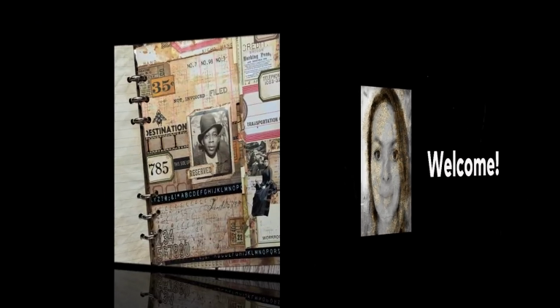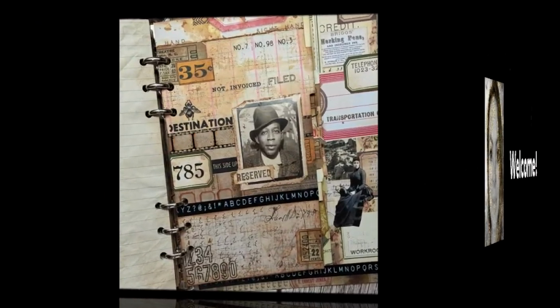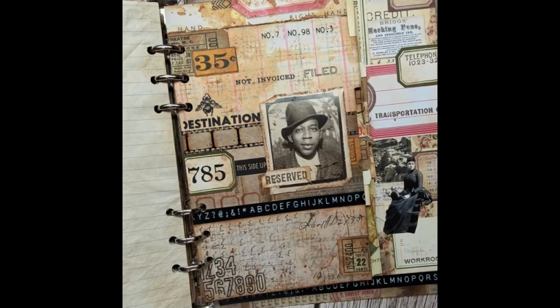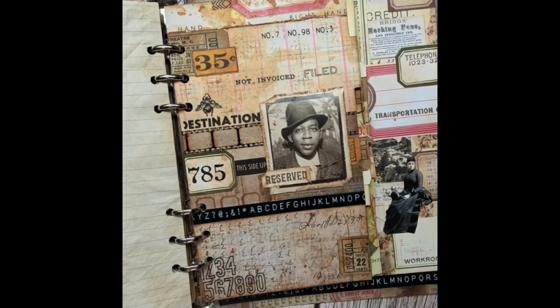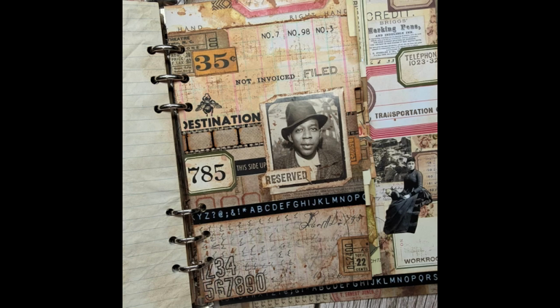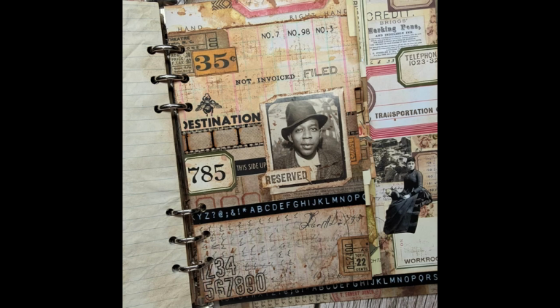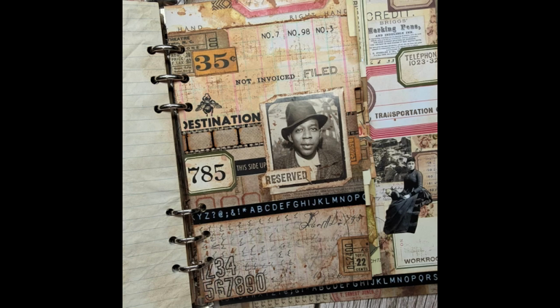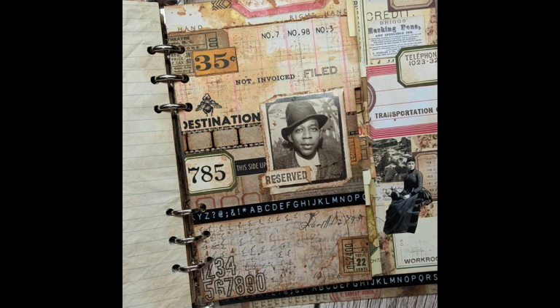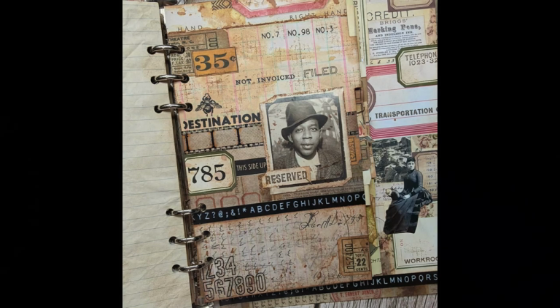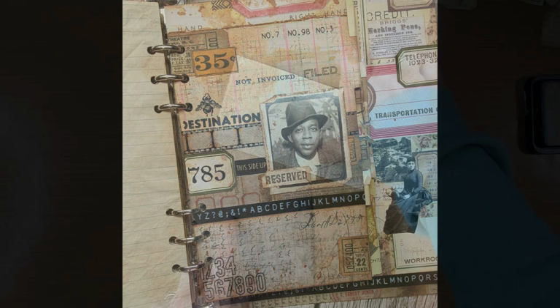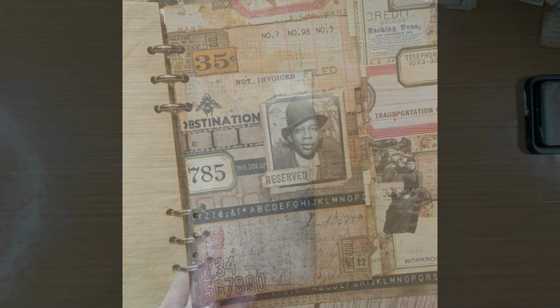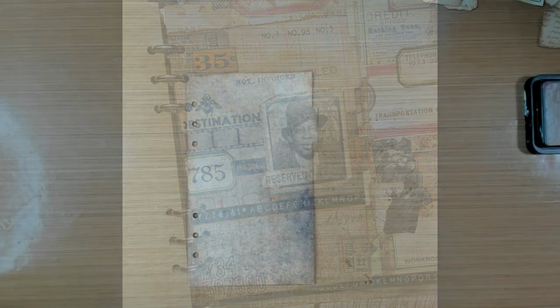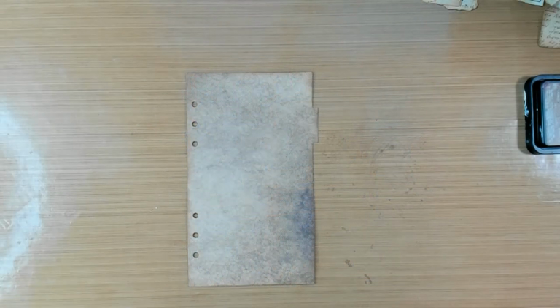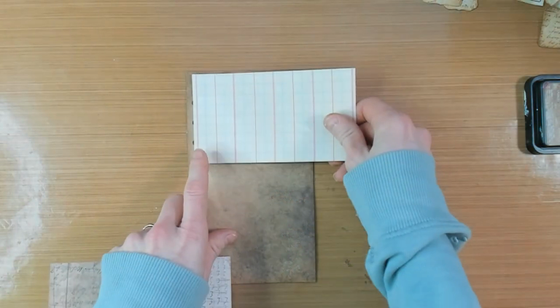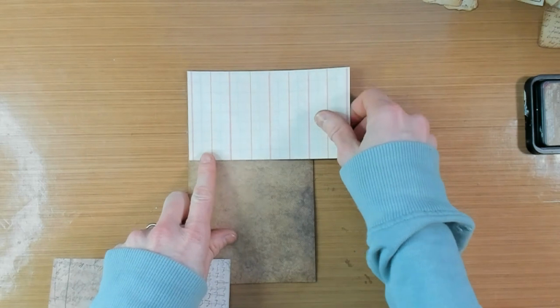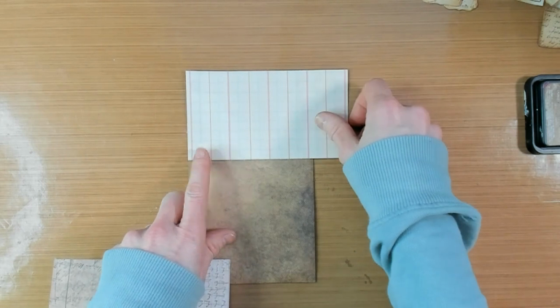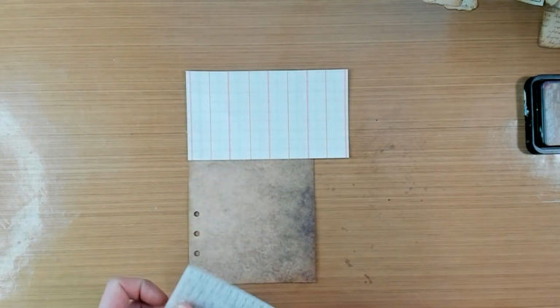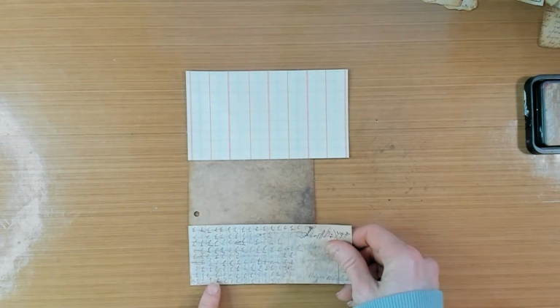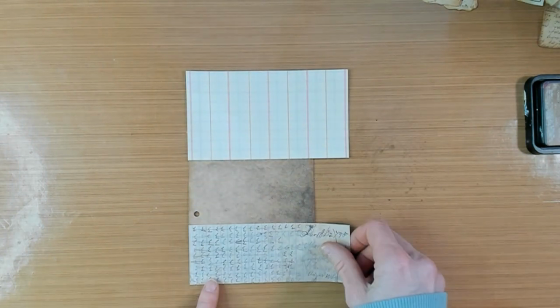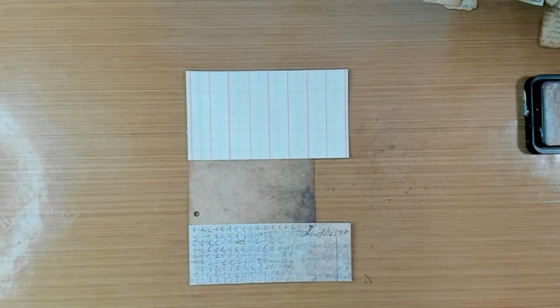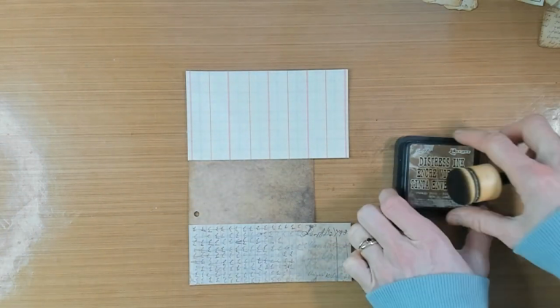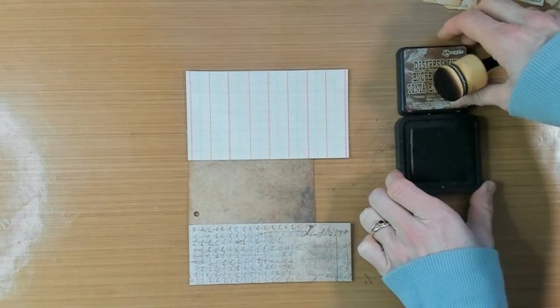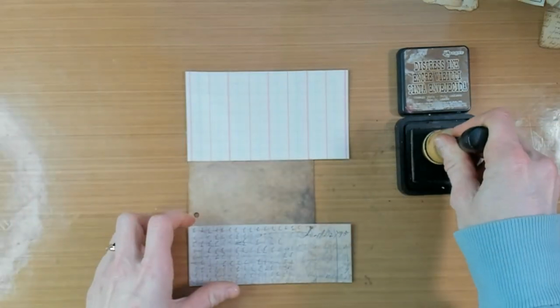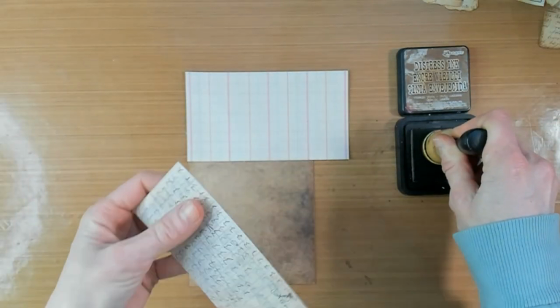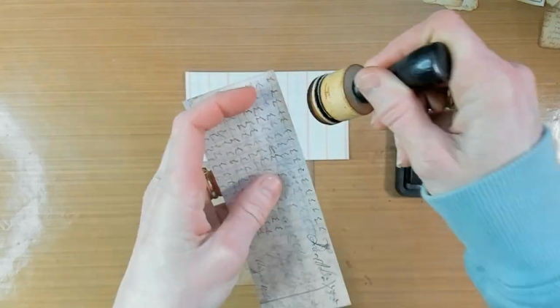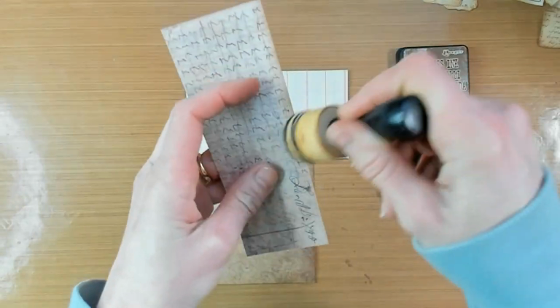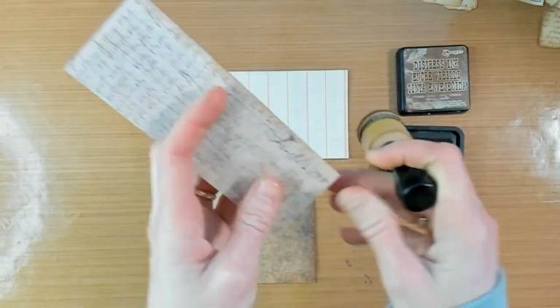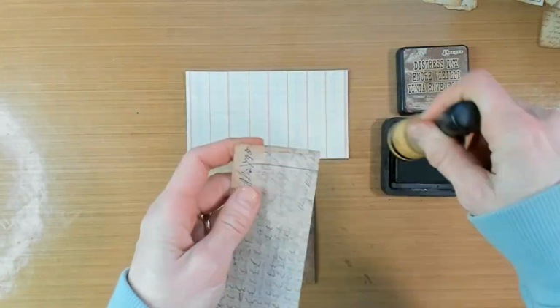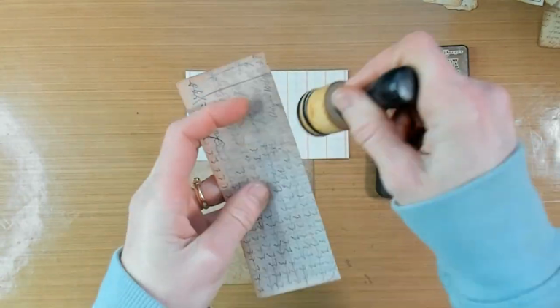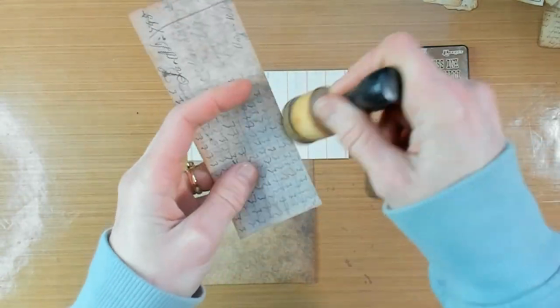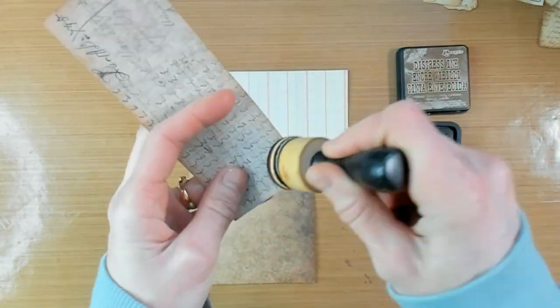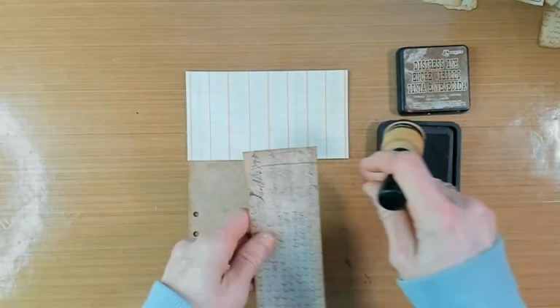Hello and welcome to my channel. My name is Merlise and today we're going to work in my plastic planner. I made a journal out of it for Corrie and you can visit her YouTube channel. Her name is Corrie Creating with Scraps.